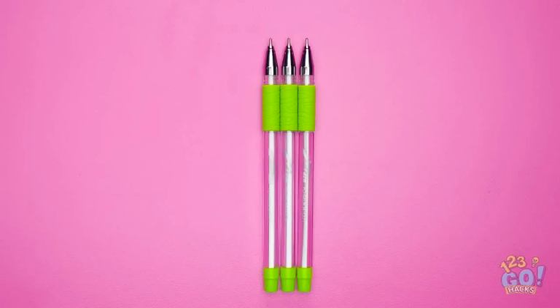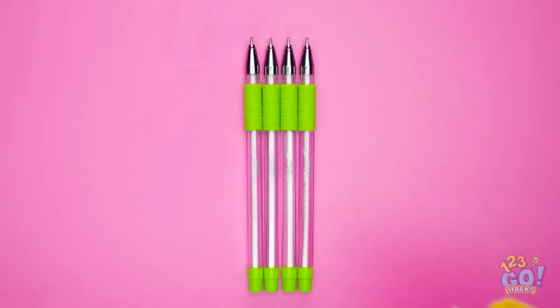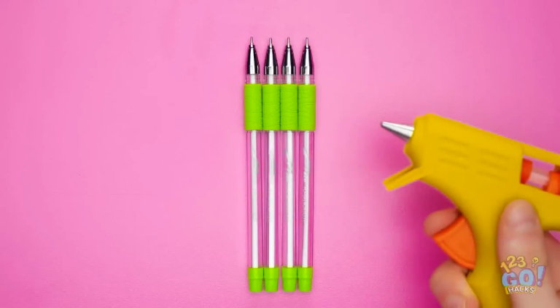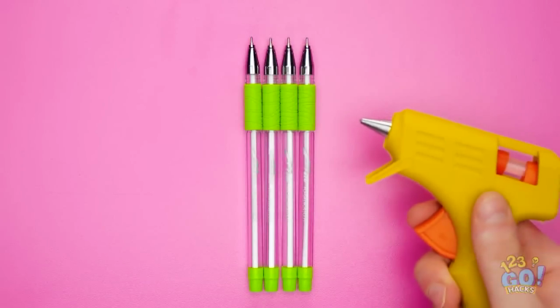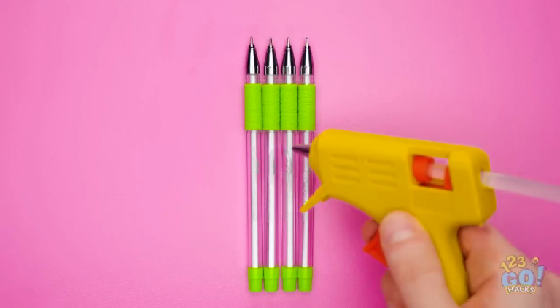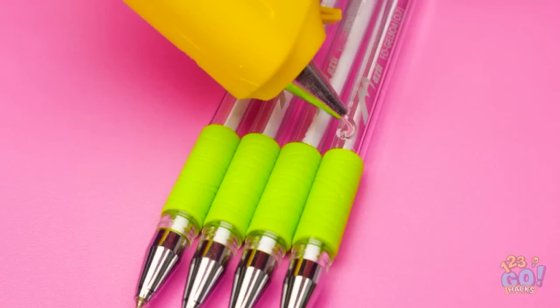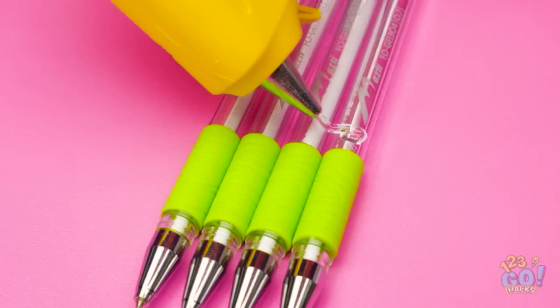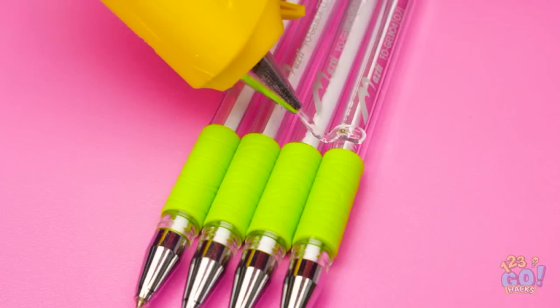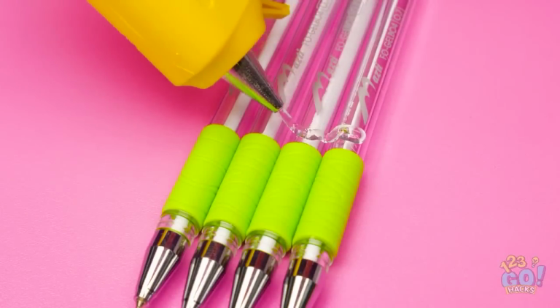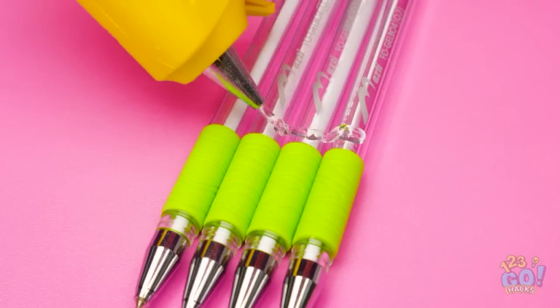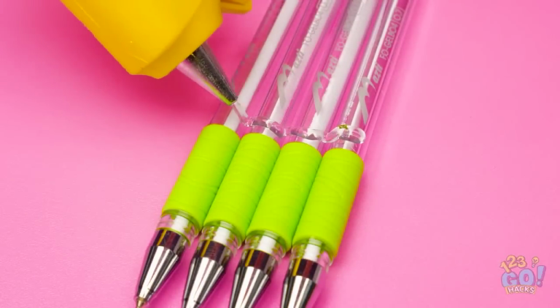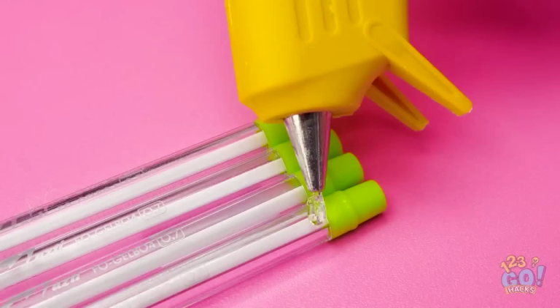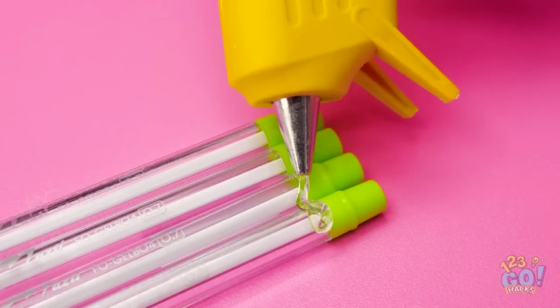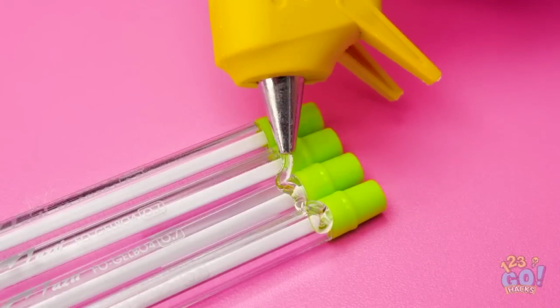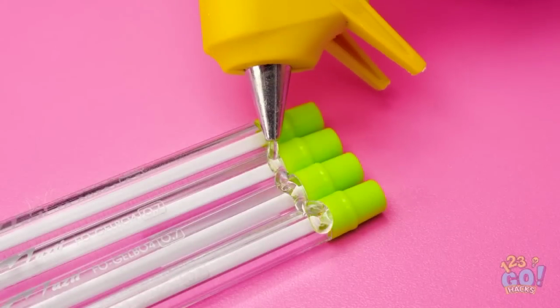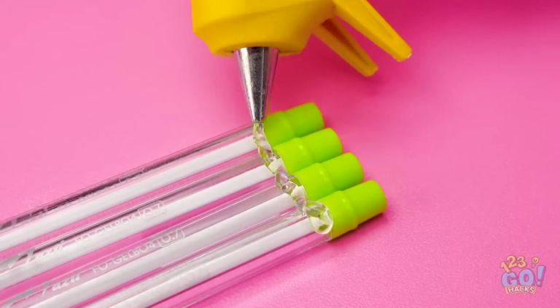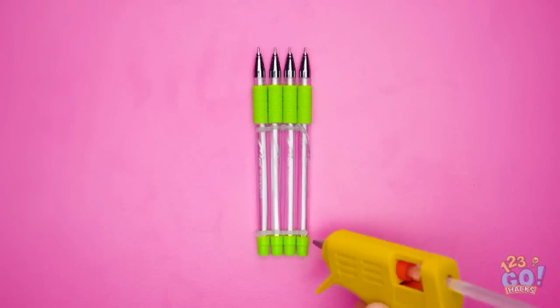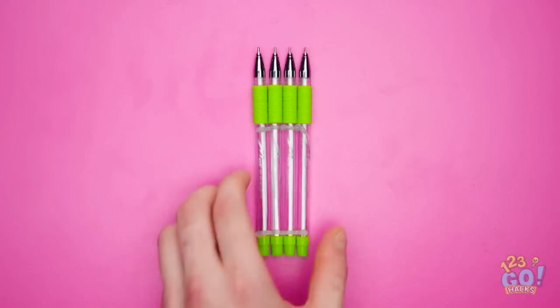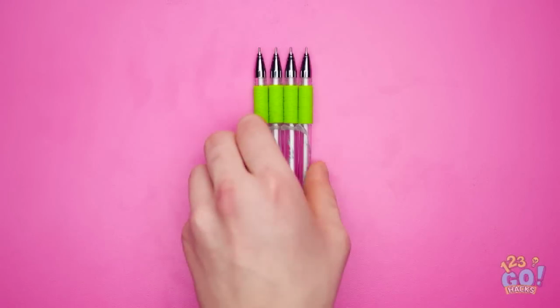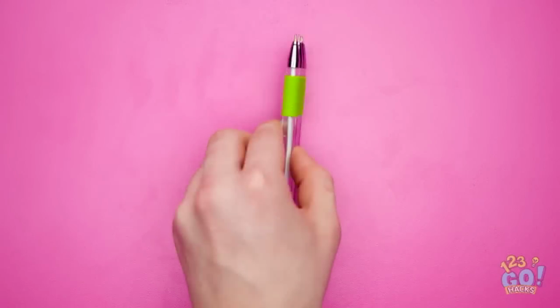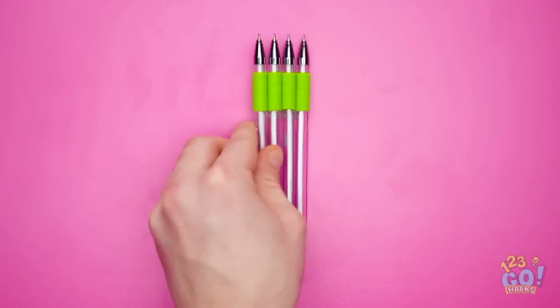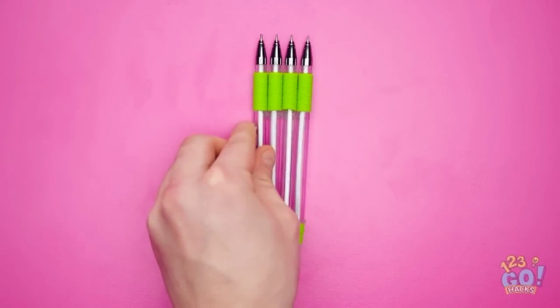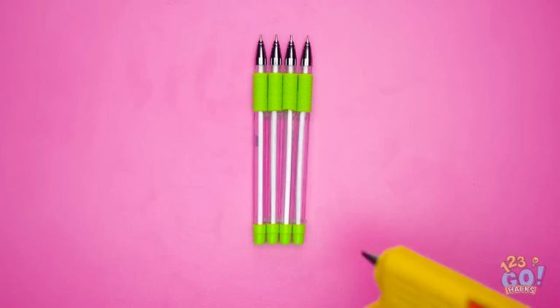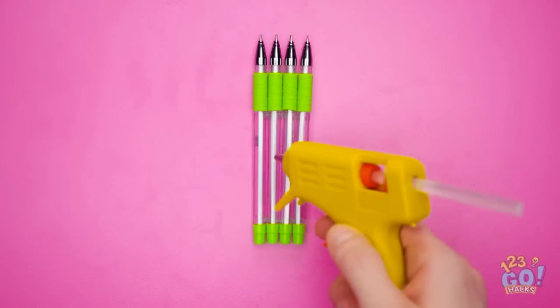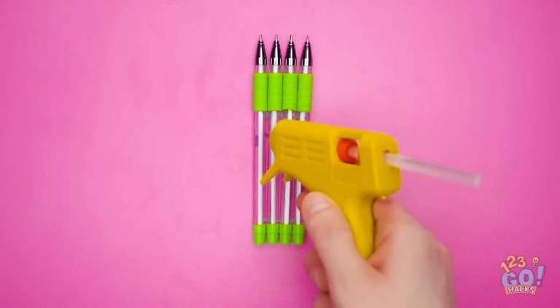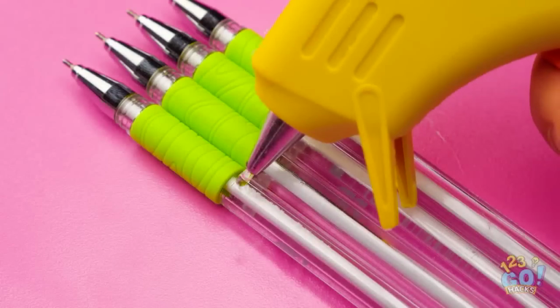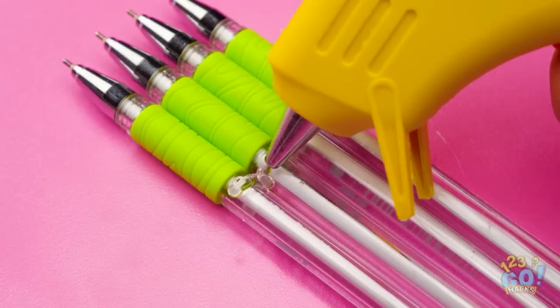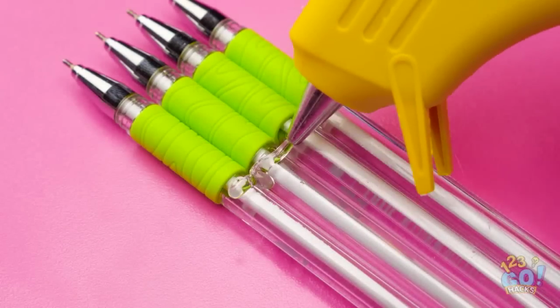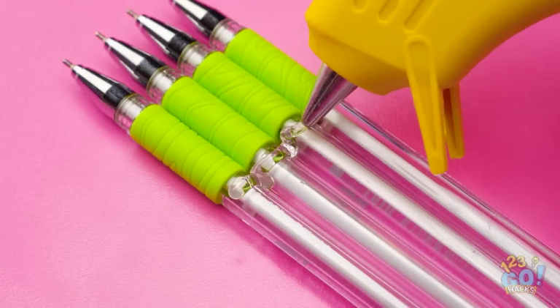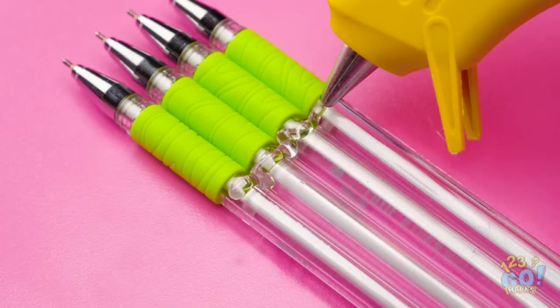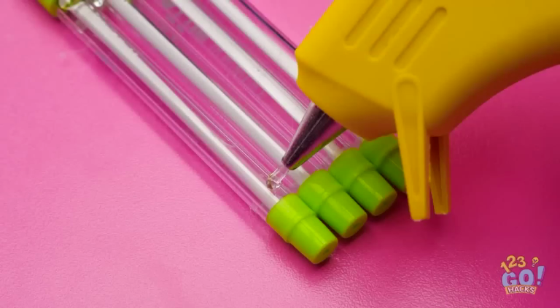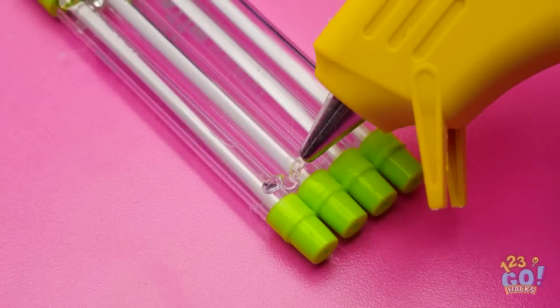Line up four pens and run some glue across them. Do this at the top and bottom. Allow the glue to set, then flip the pens over and repeat this step.